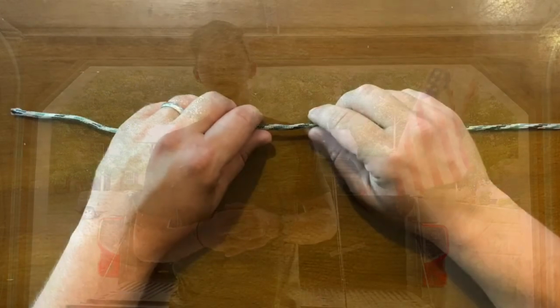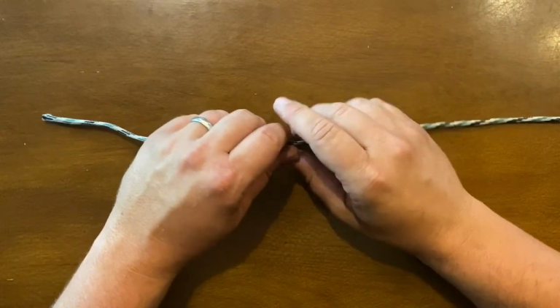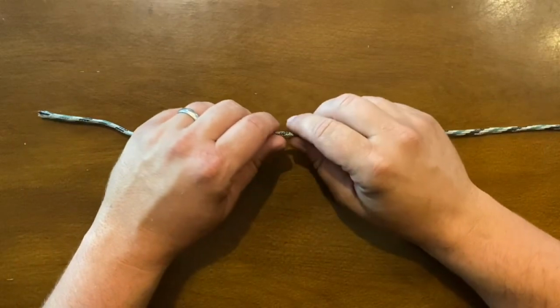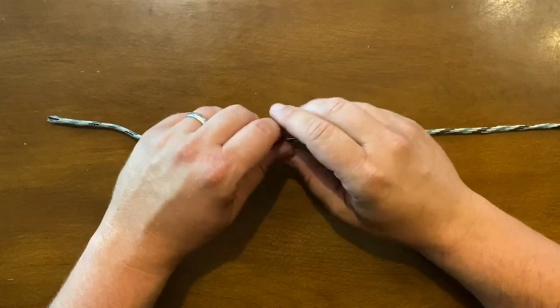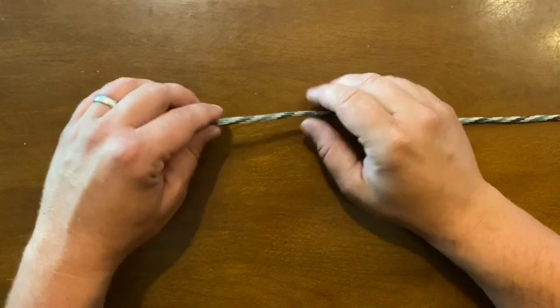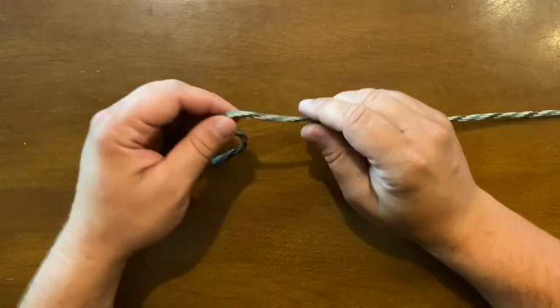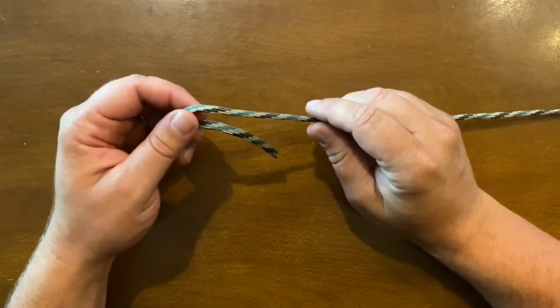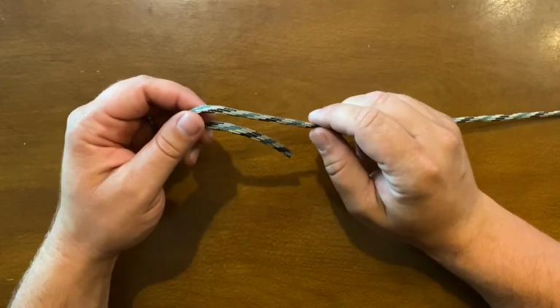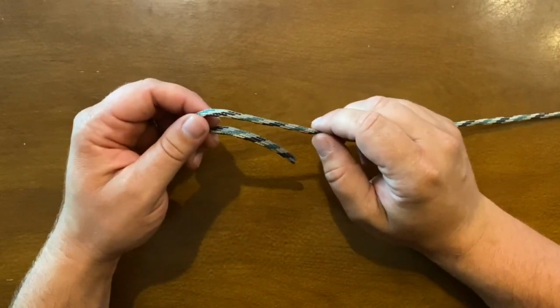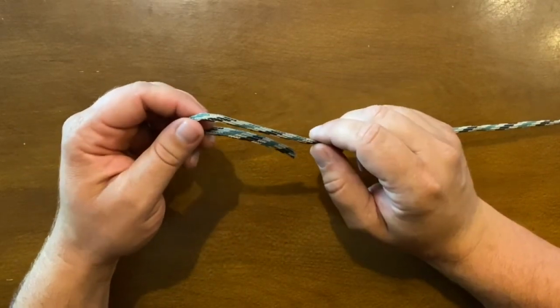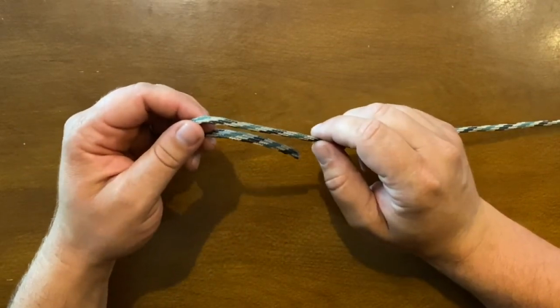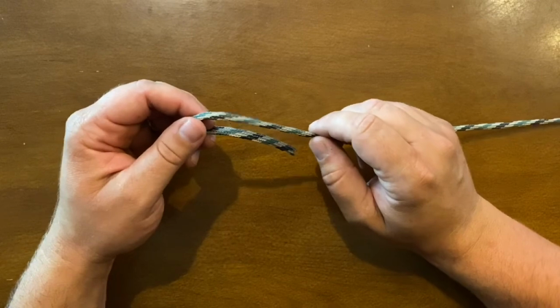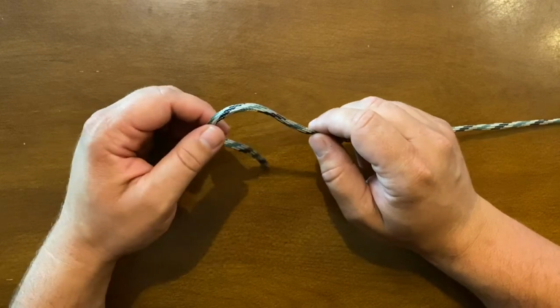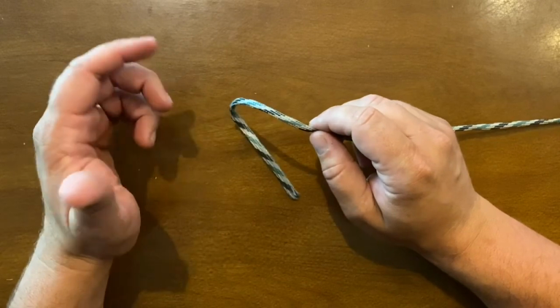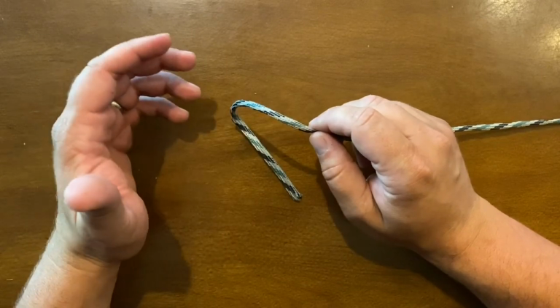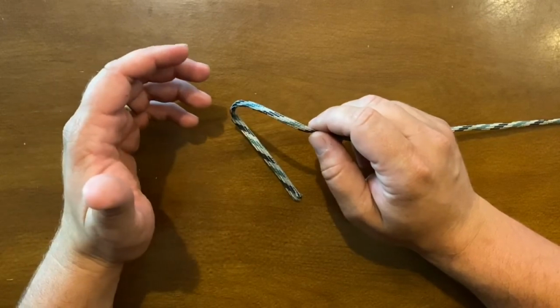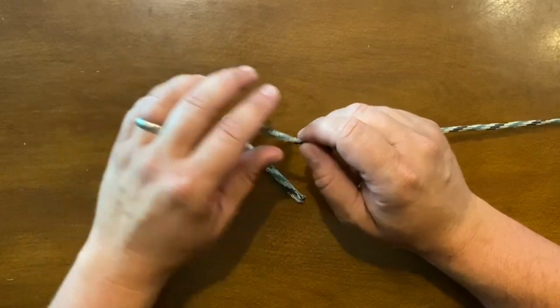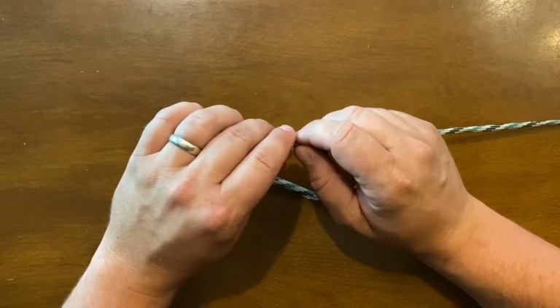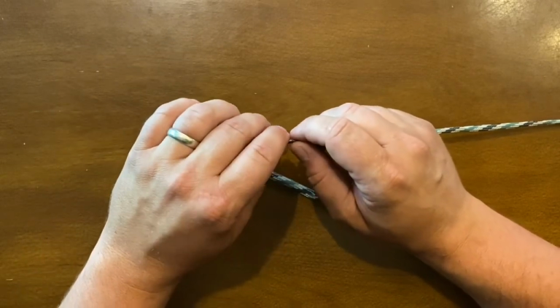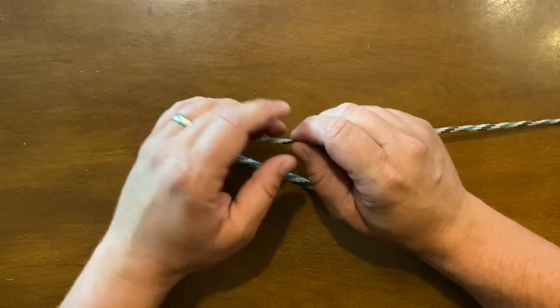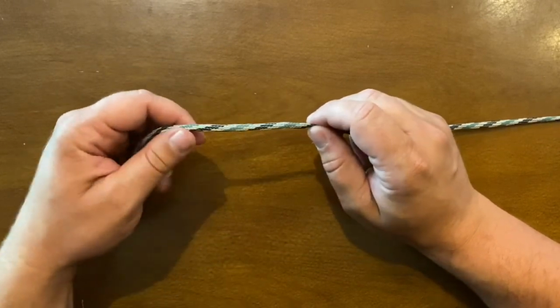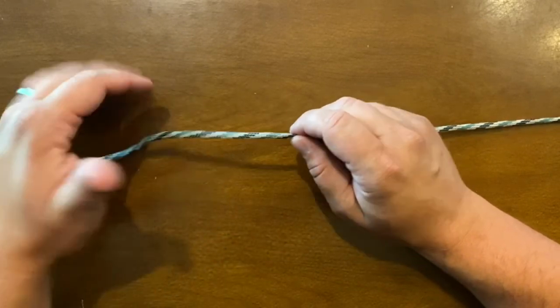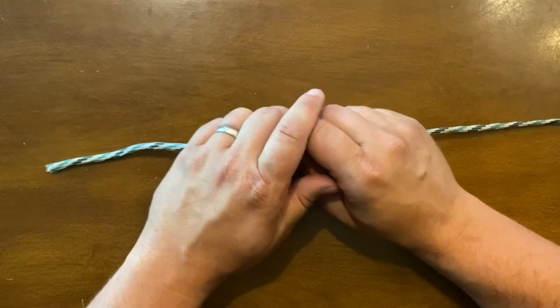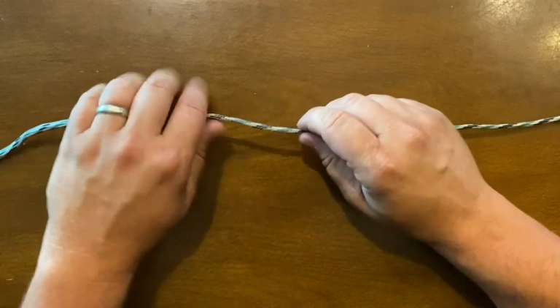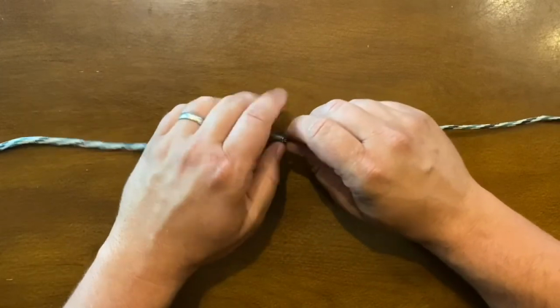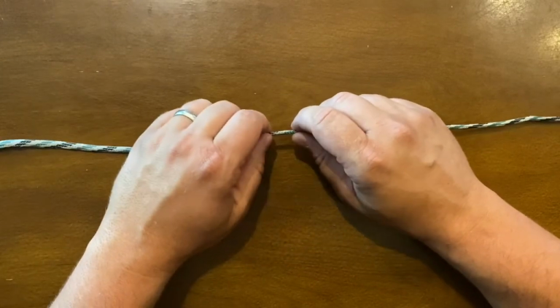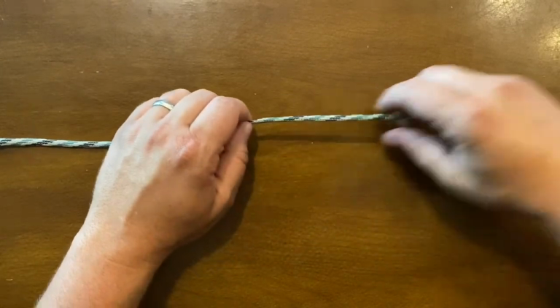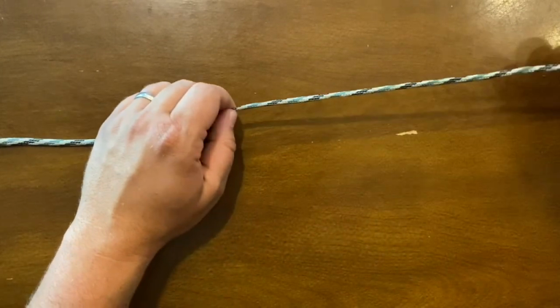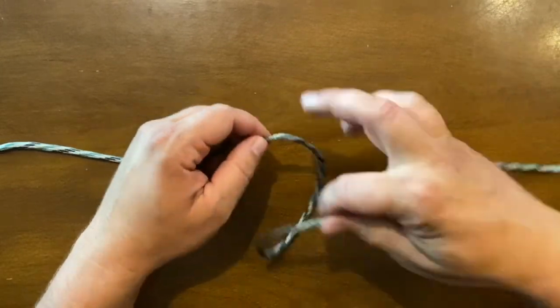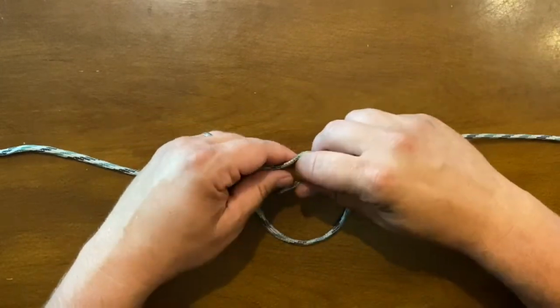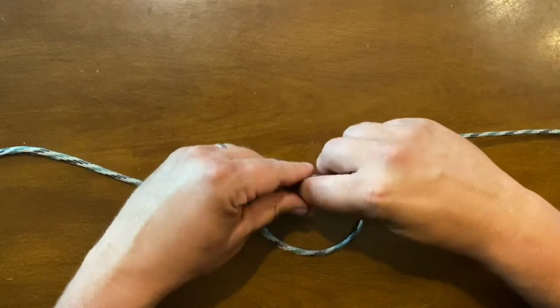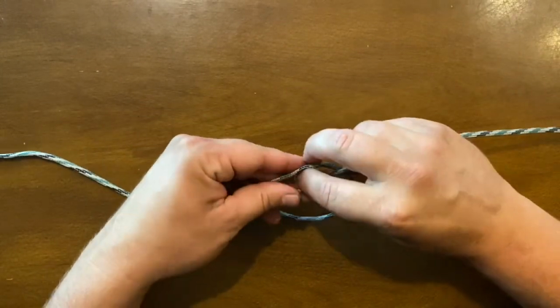I'm going to show you how to tie our dropper loop rig. First thing you want to do is tie on a barrel swivel at the top with a uni knot. If you want to learn how to tie the uni knot, check out our video — we'll leave a link below.